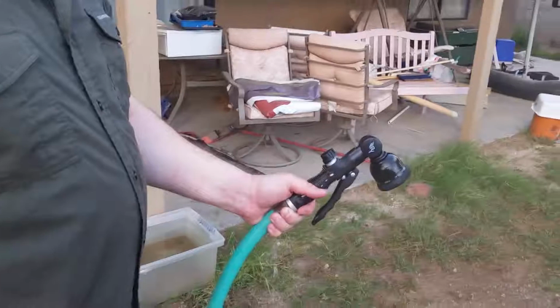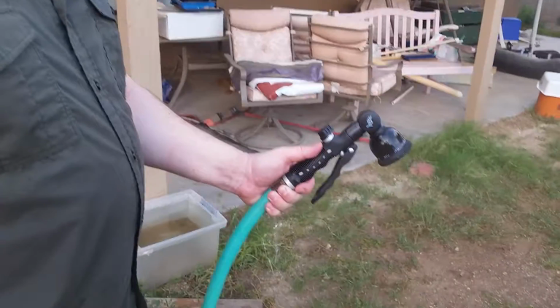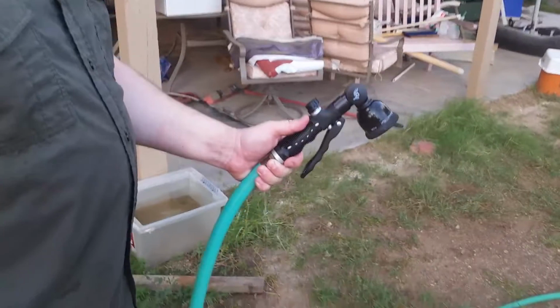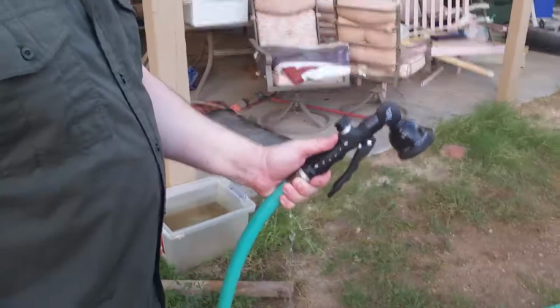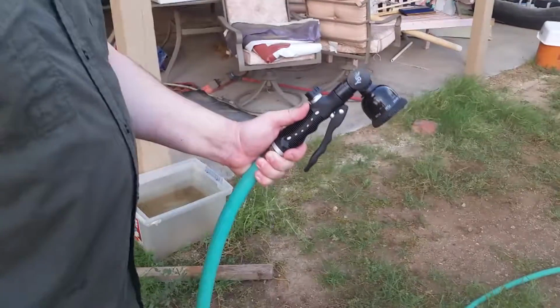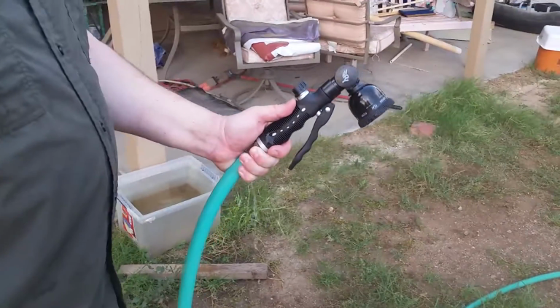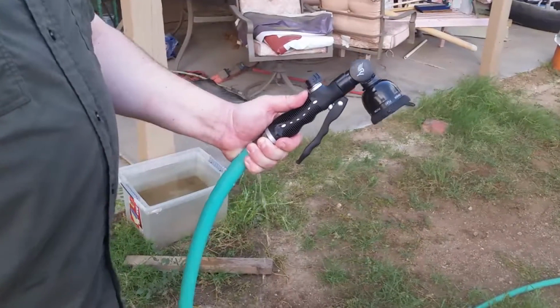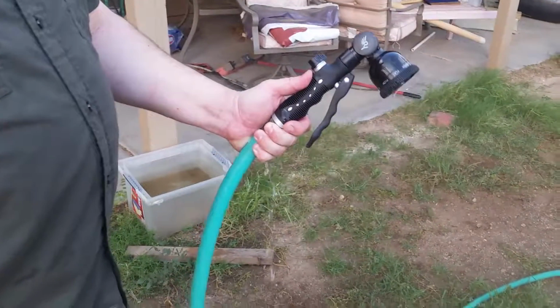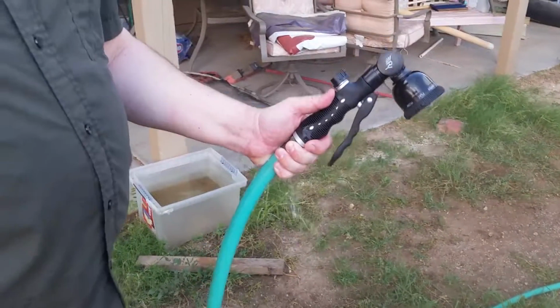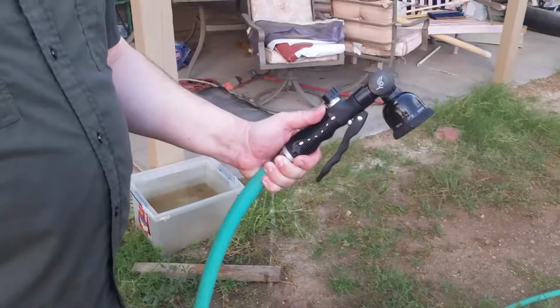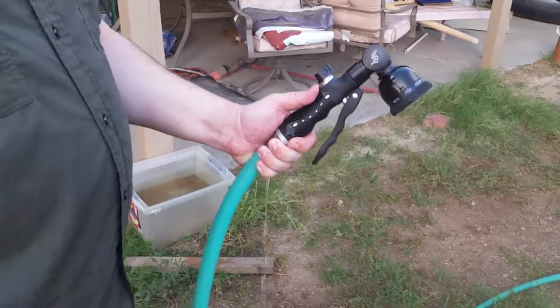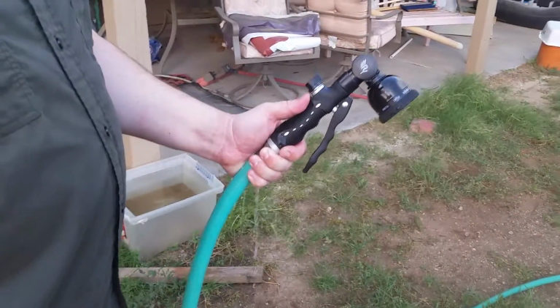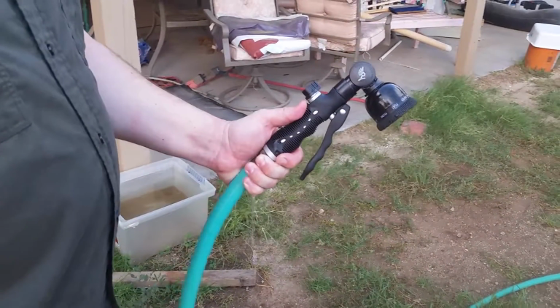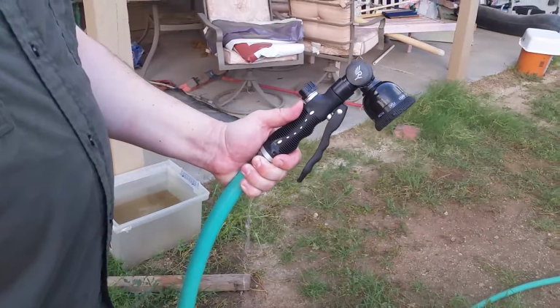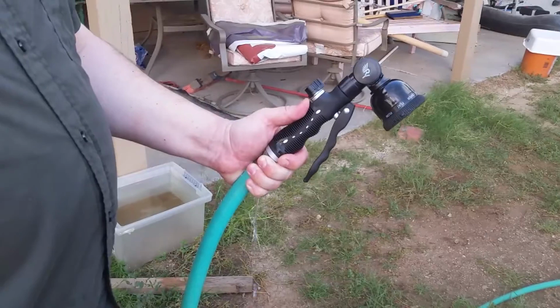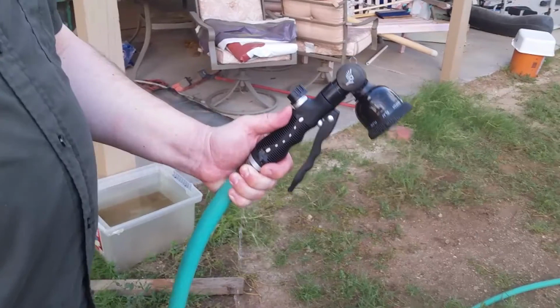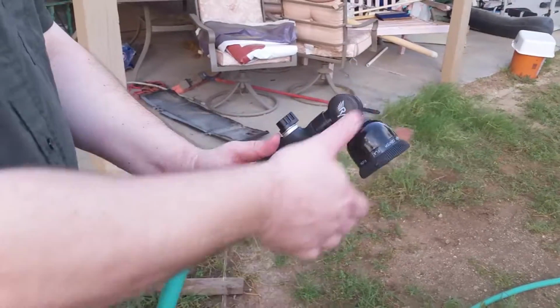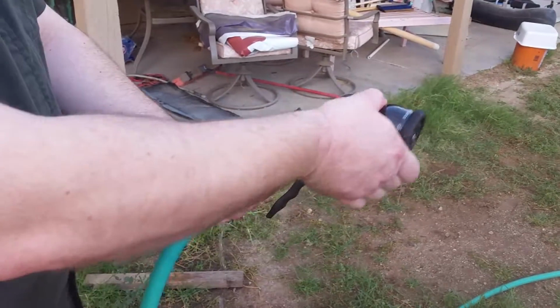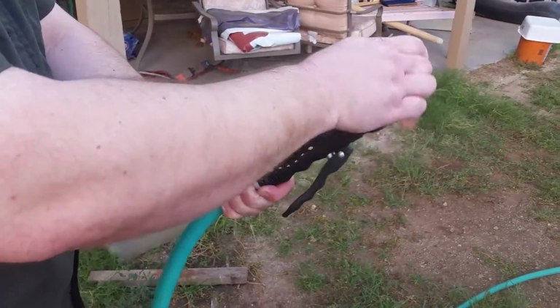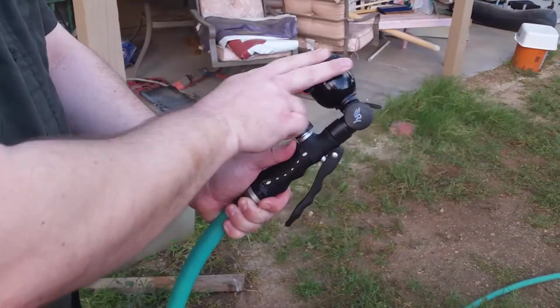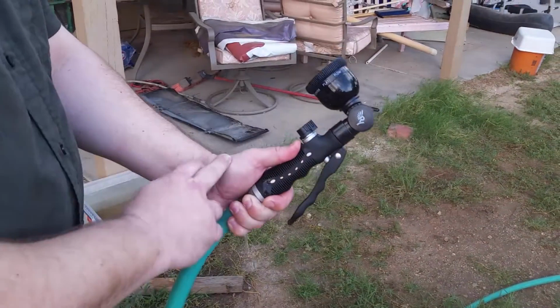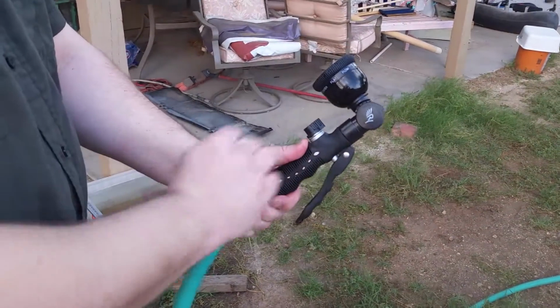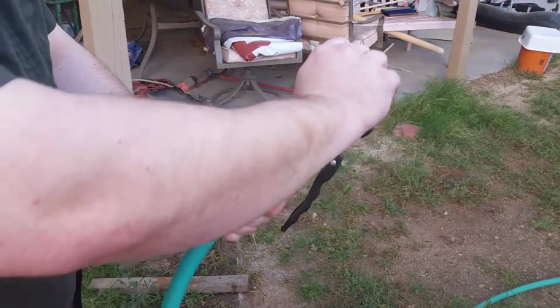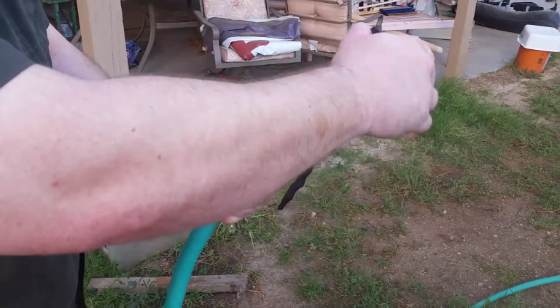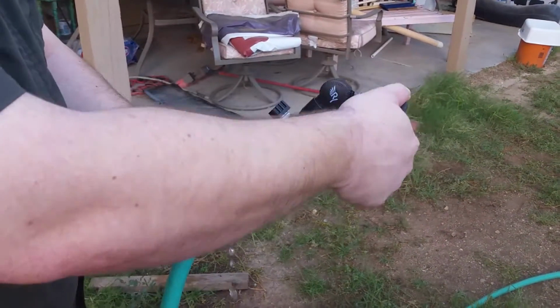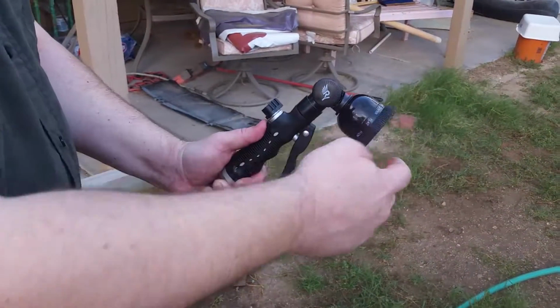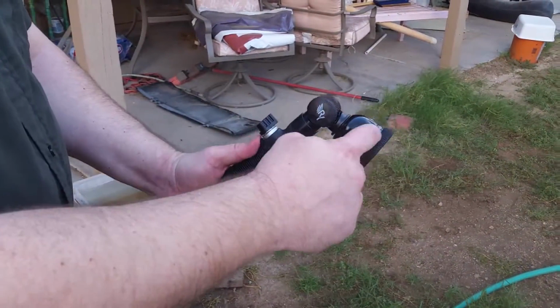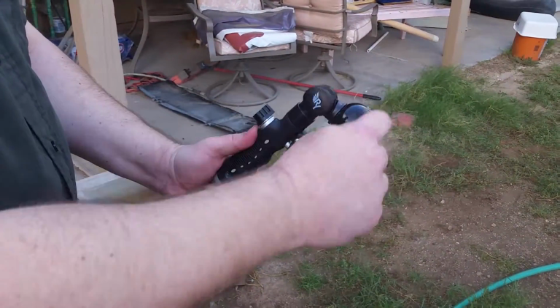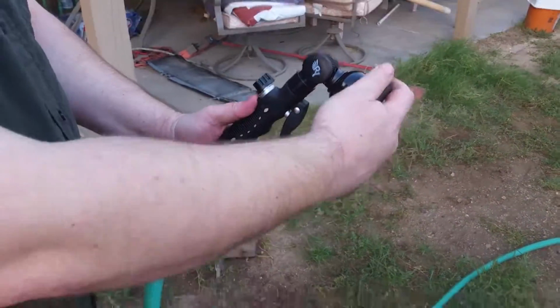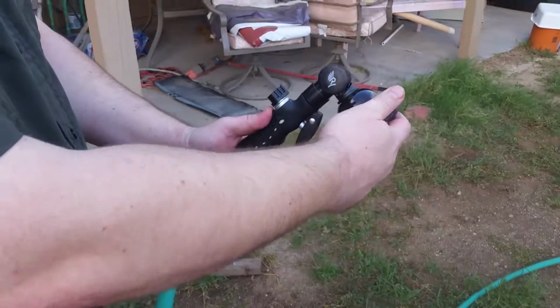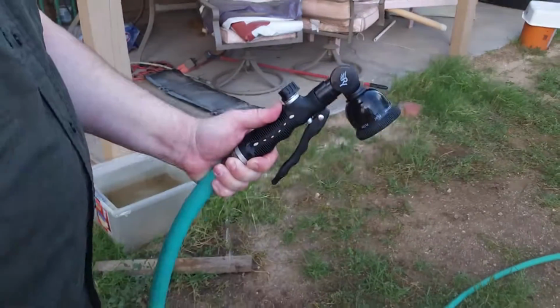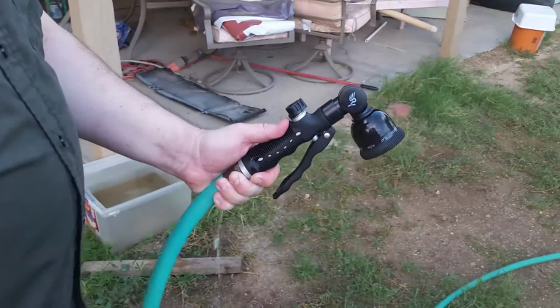Hi there, we are reviewing today the hose nozzle by RY. It's a 180 degree hose nozzle, as you can see here, and it also has several different settings for the different spray patterns.